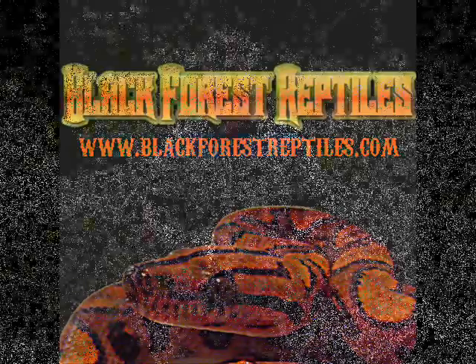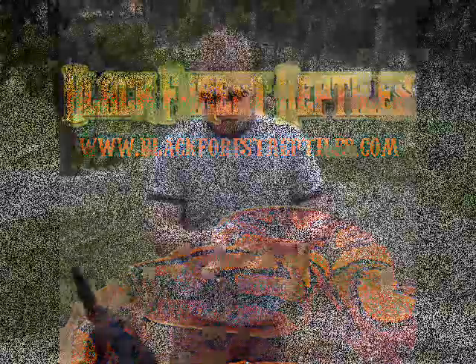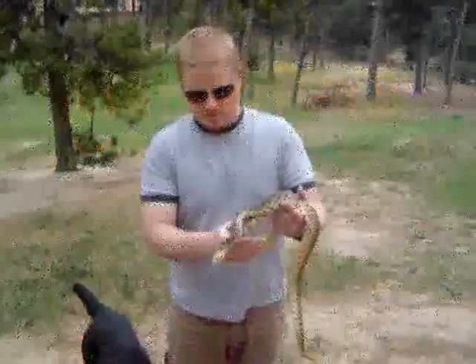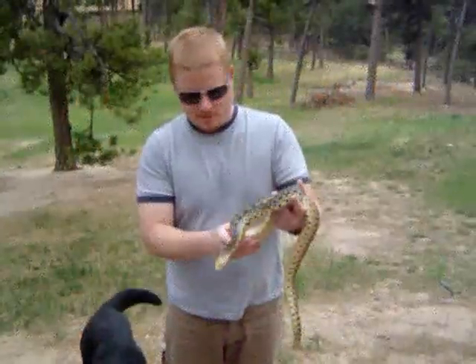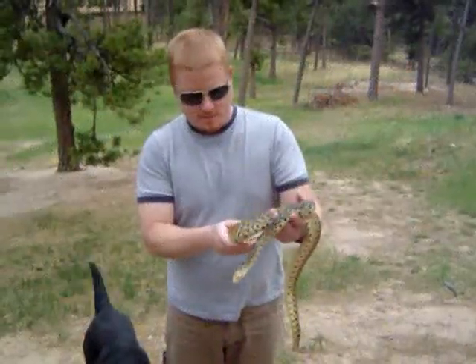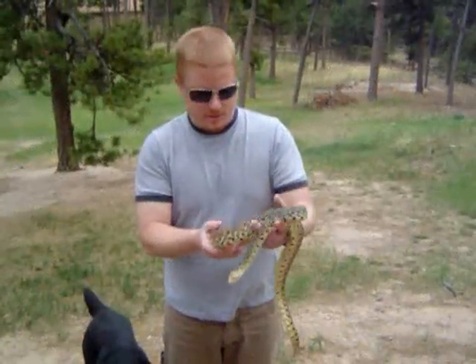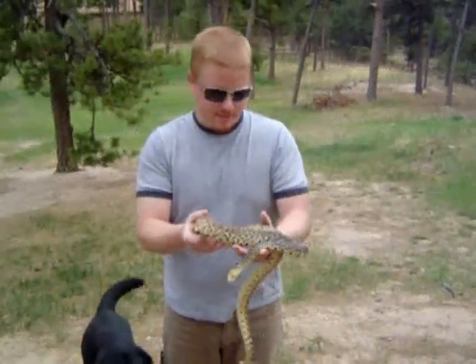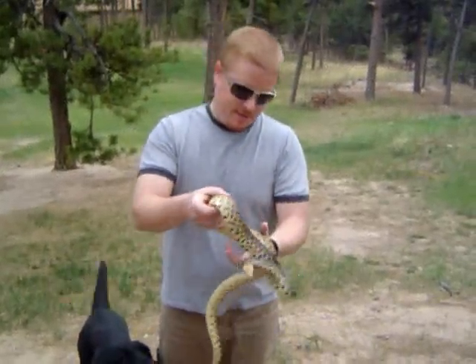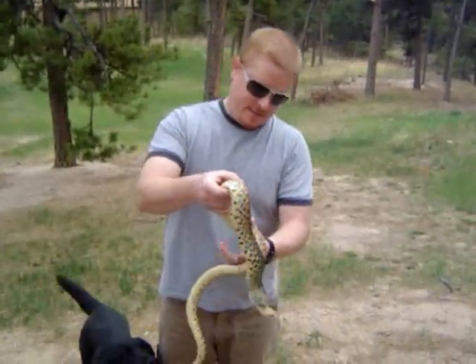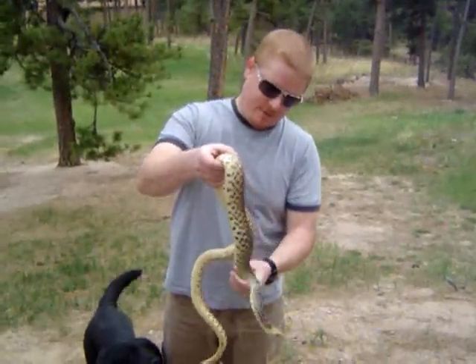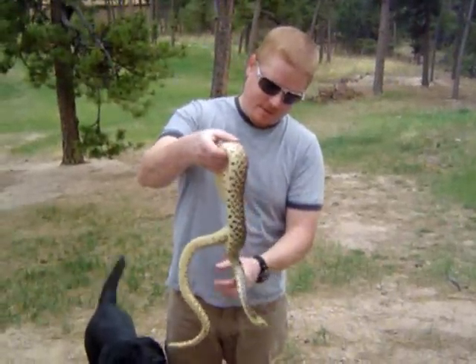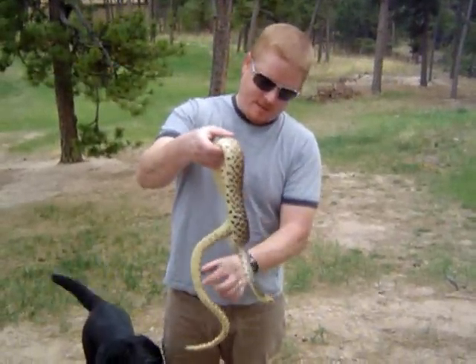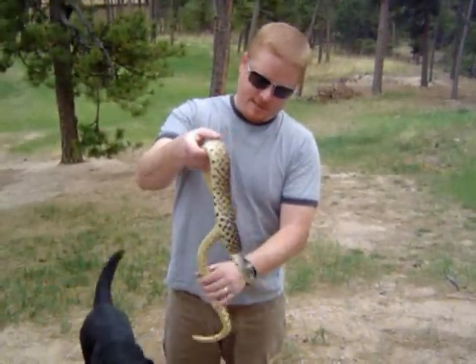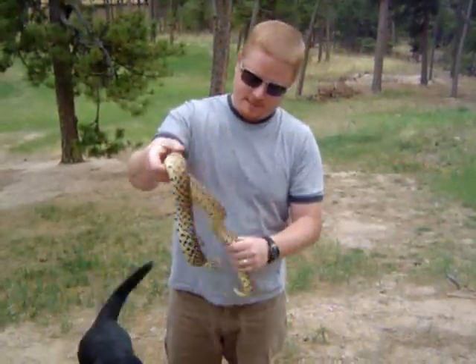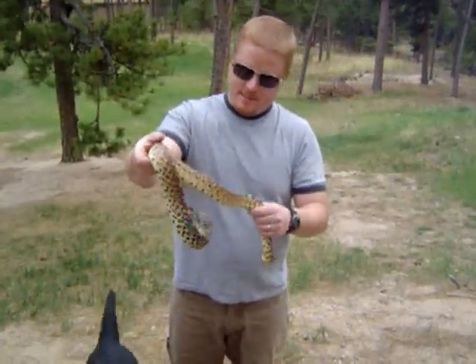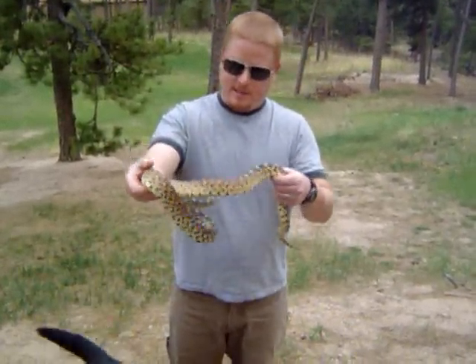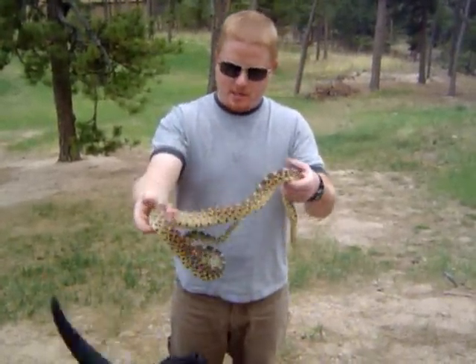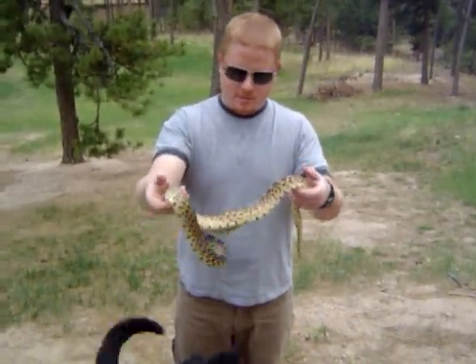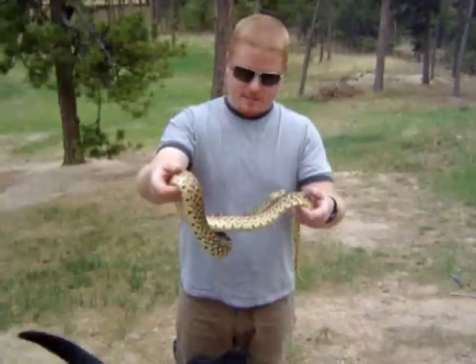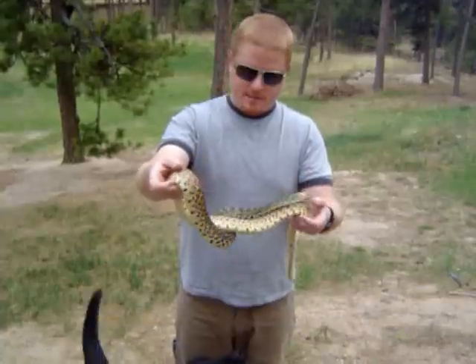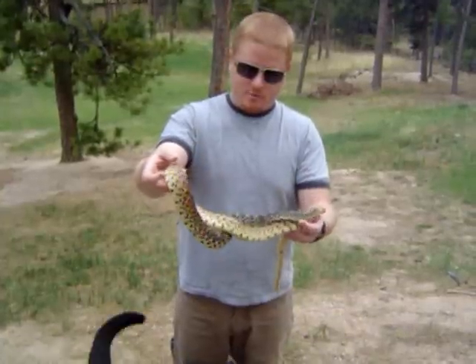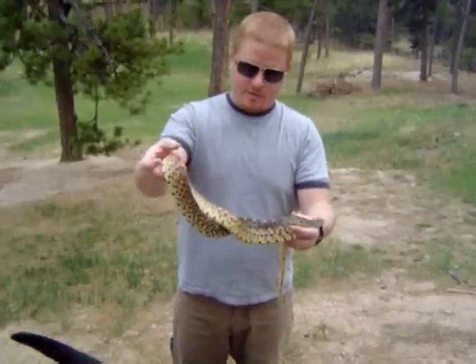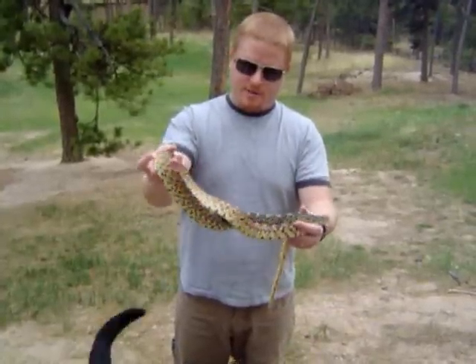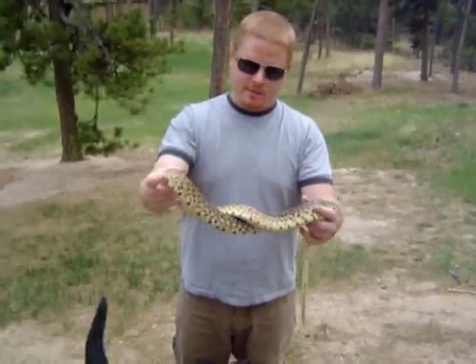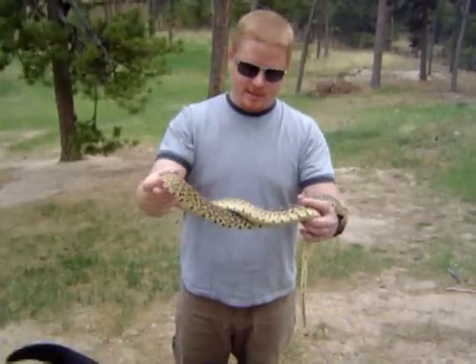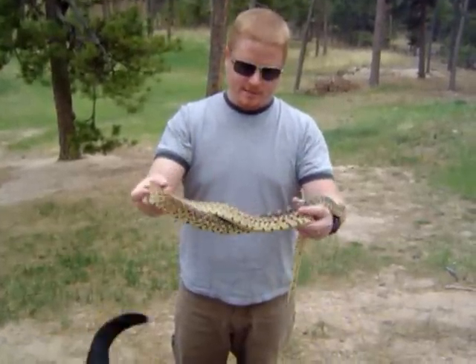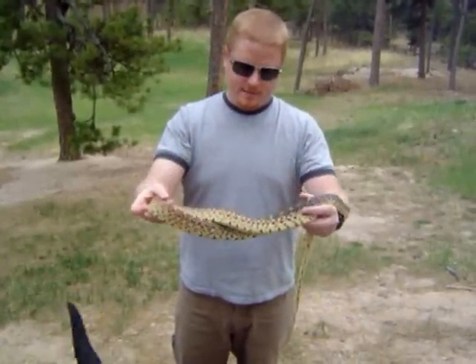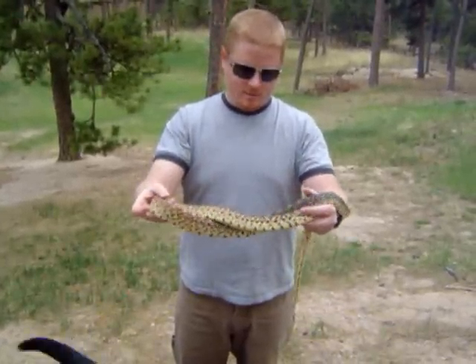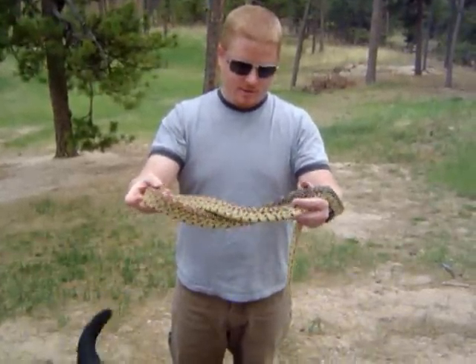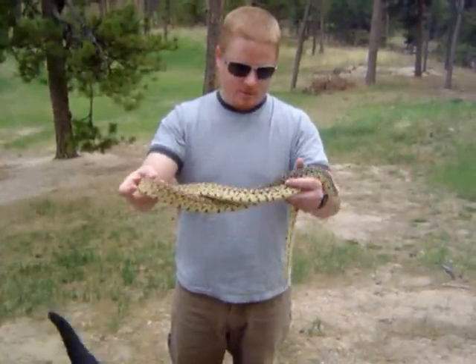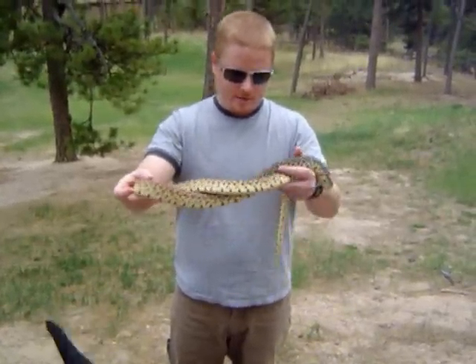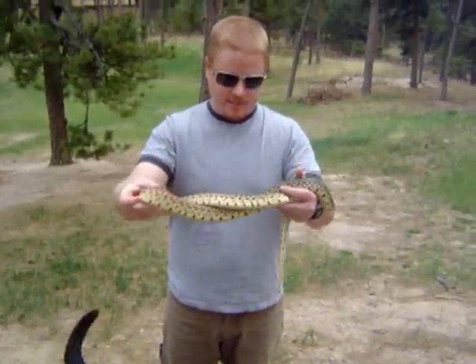Here's the first bull snake this summer. I live in Colorado Springs and almost rolled my truck avoiding this guy on the road on my way home tonight.